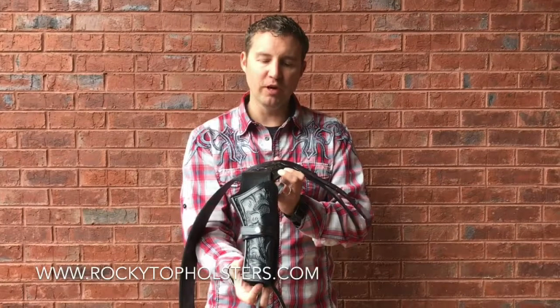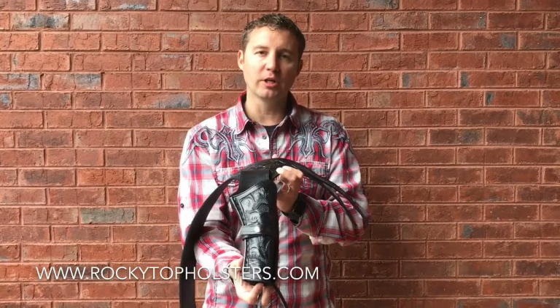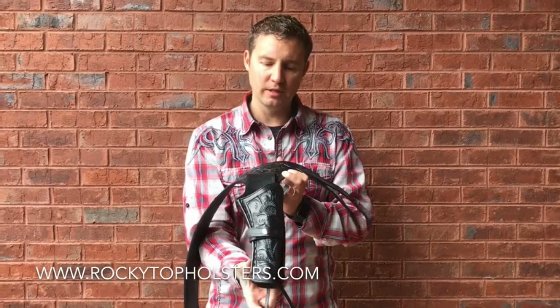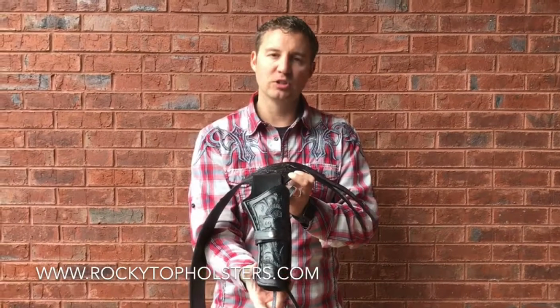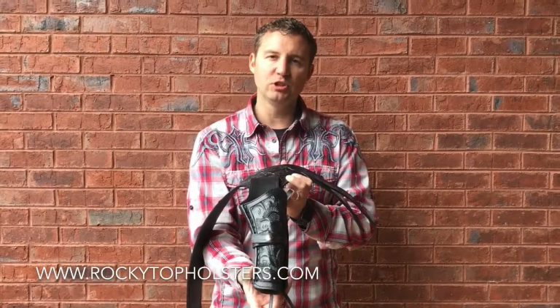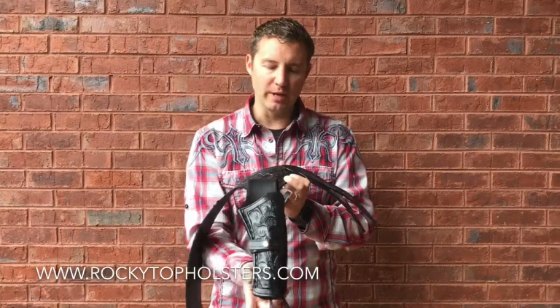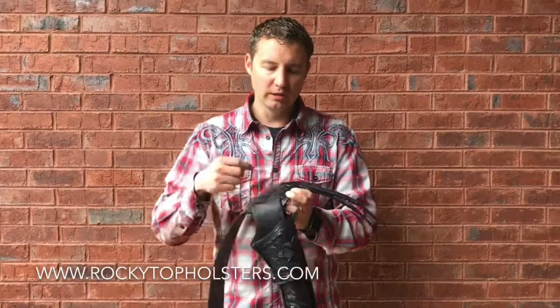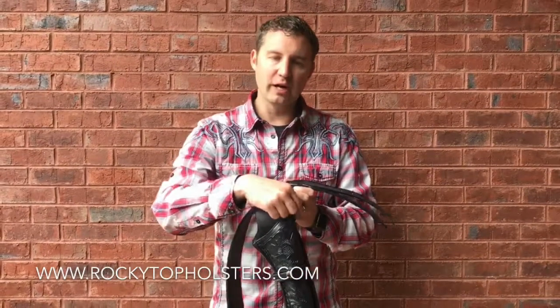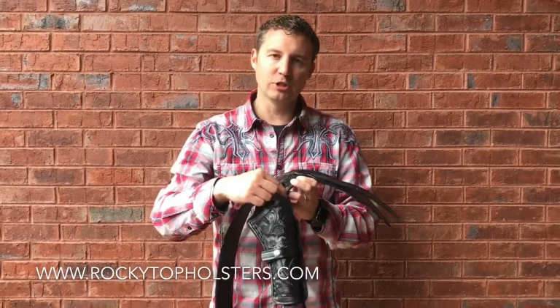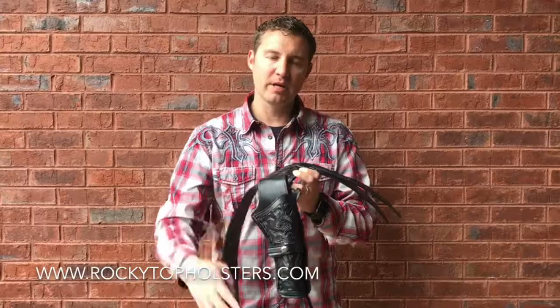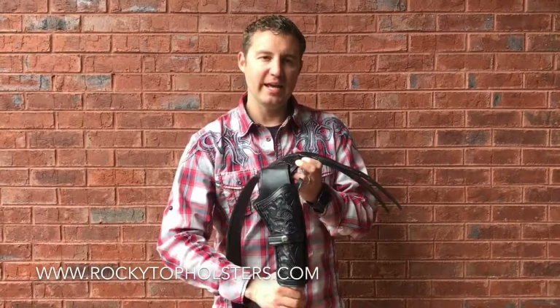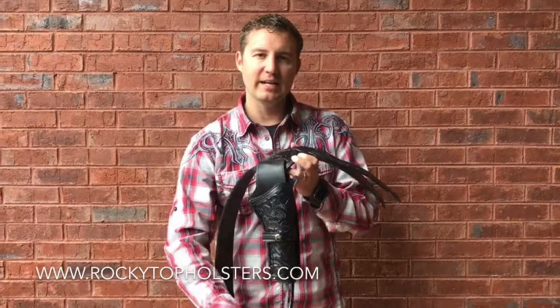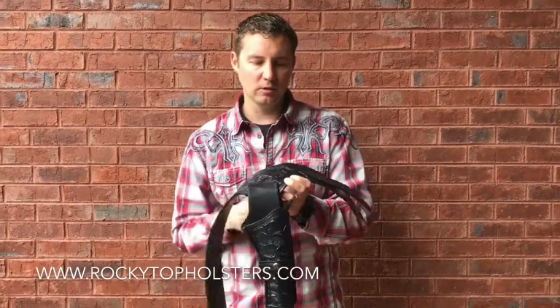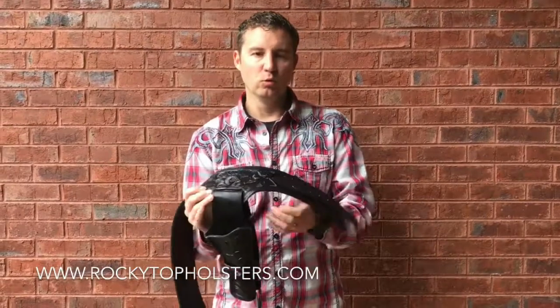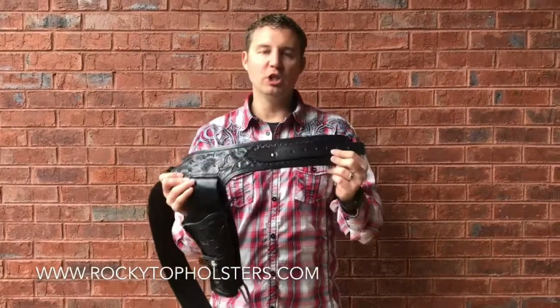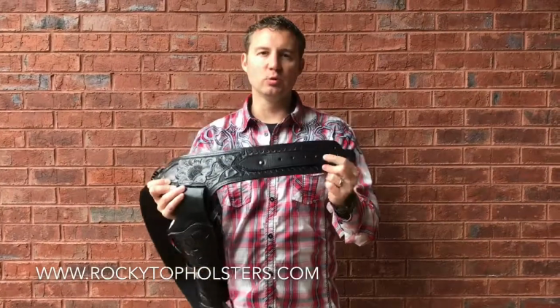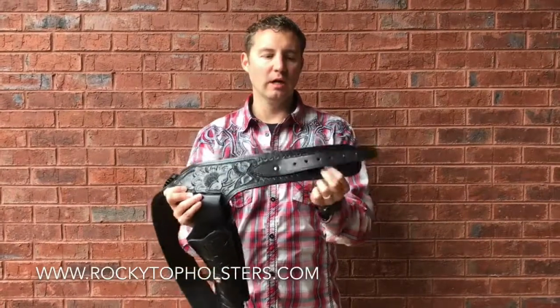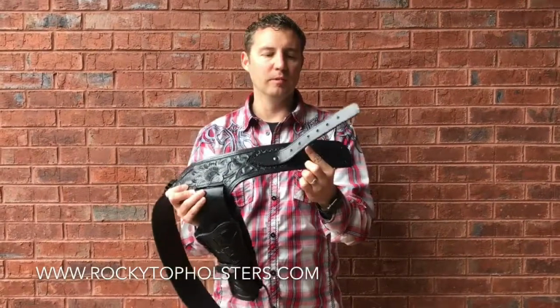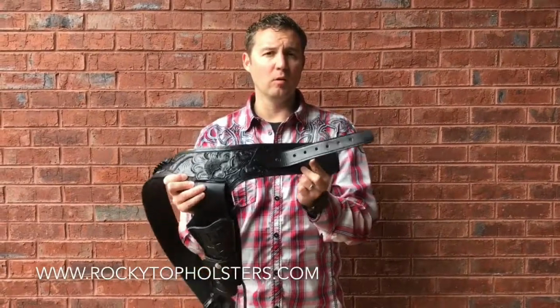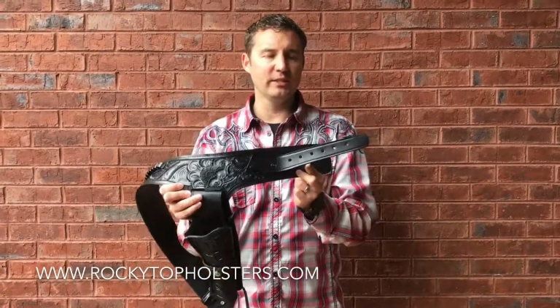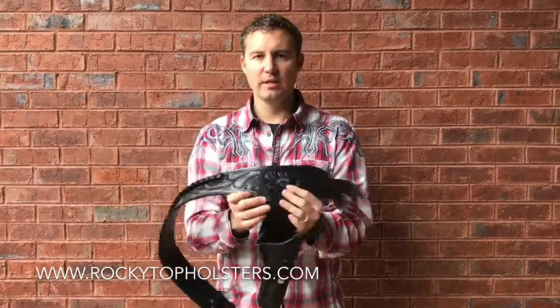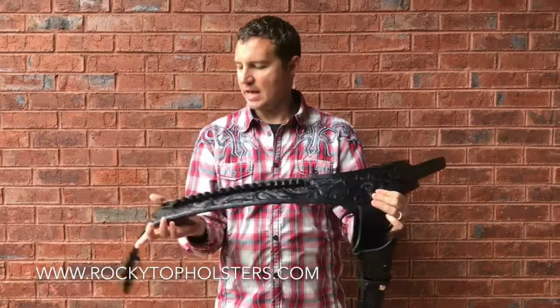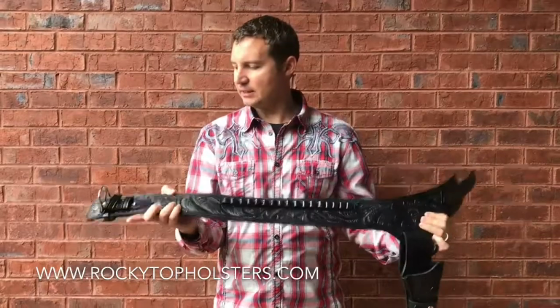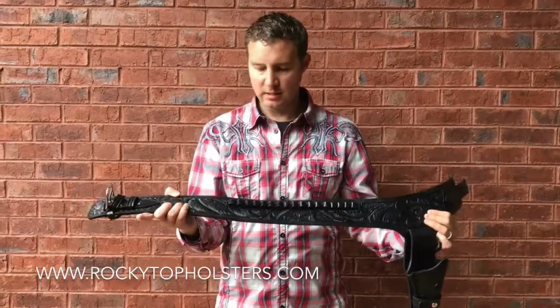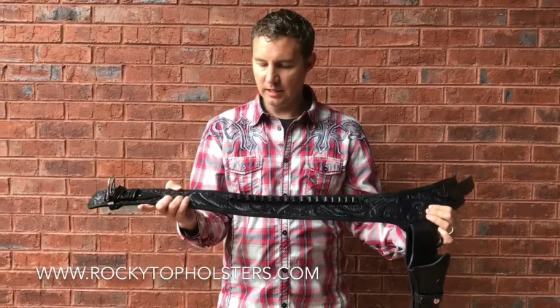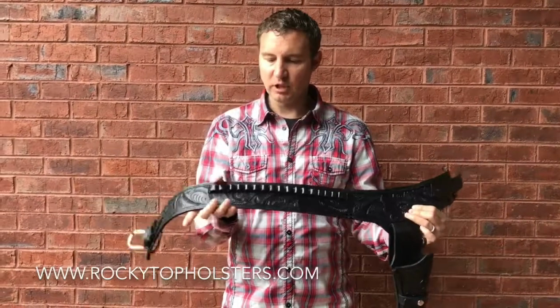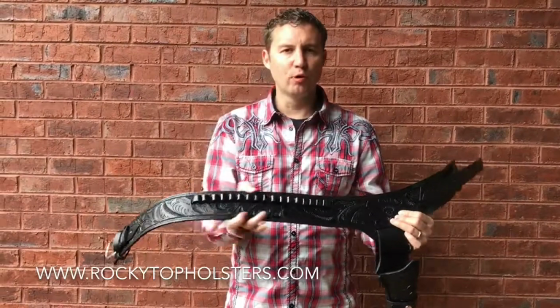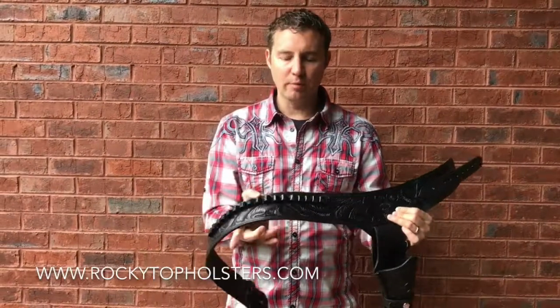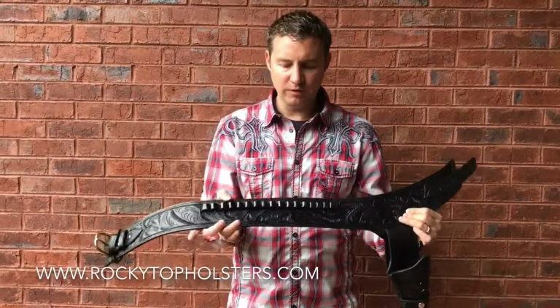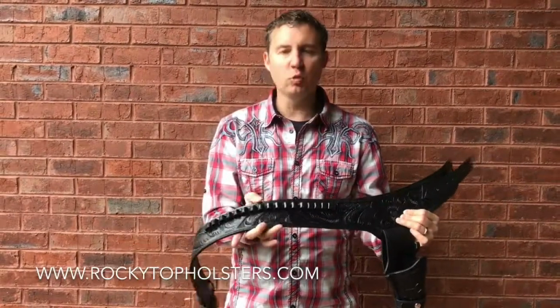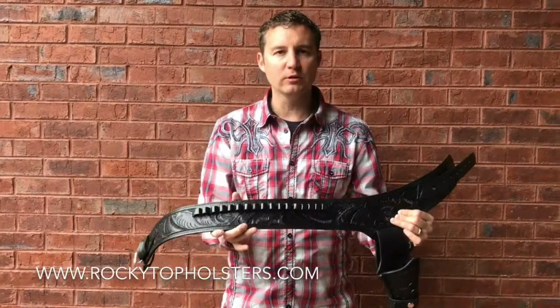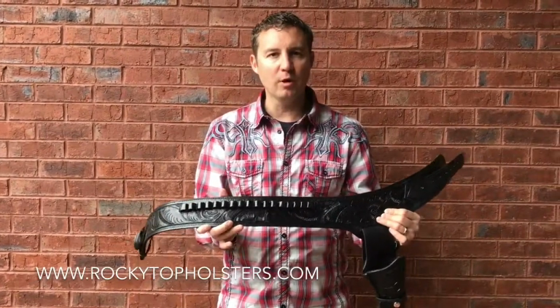If you've got a longer gun, it's going to stick out just a little bit. It's also got a trigger strap and tie downs with an adjustable waist here. It's got enough room for about 15 to 20 rounds of ammo.